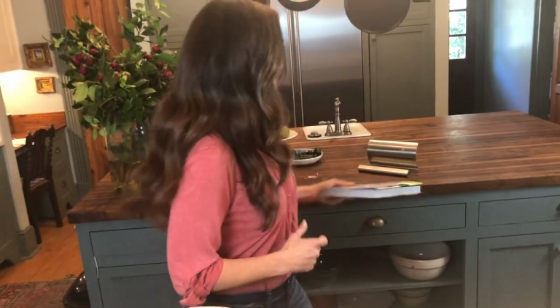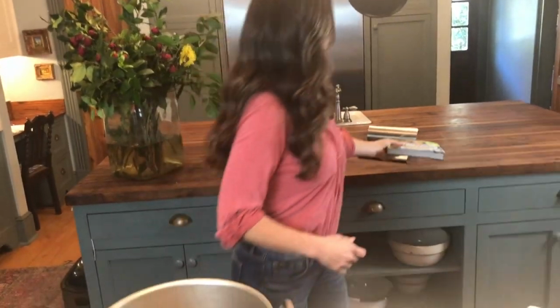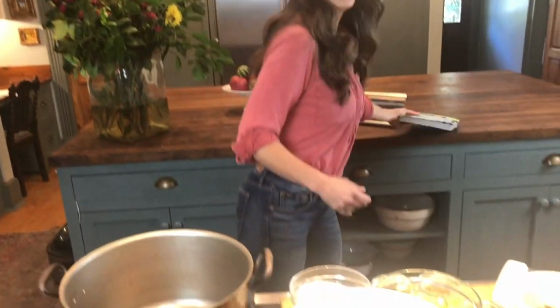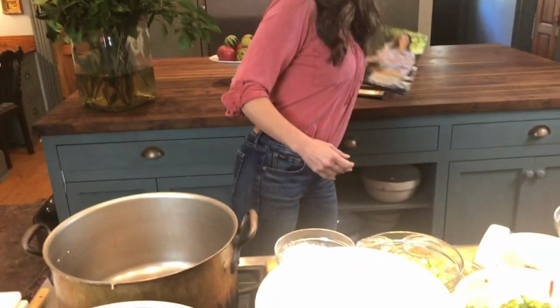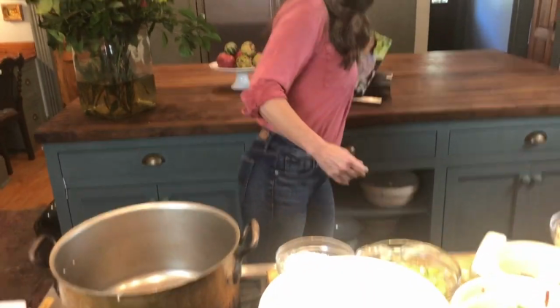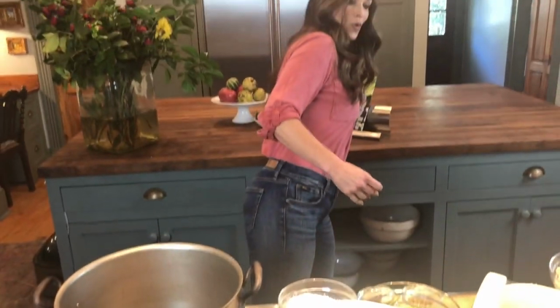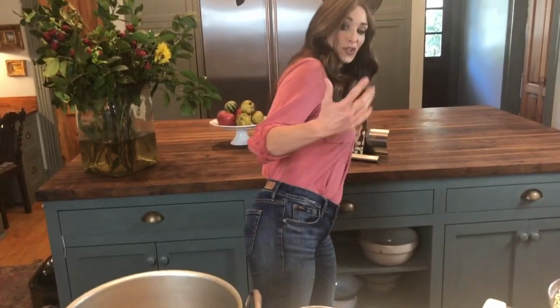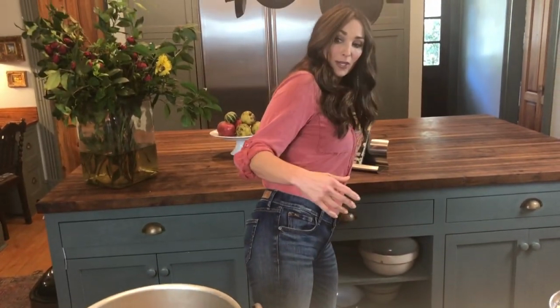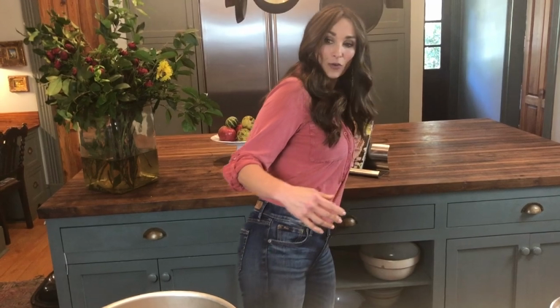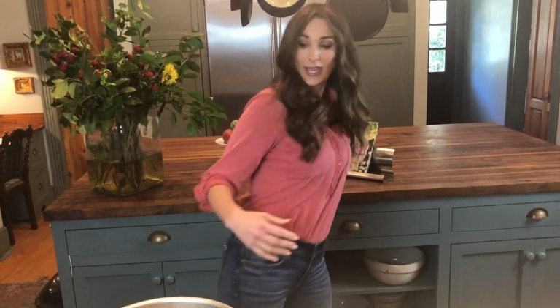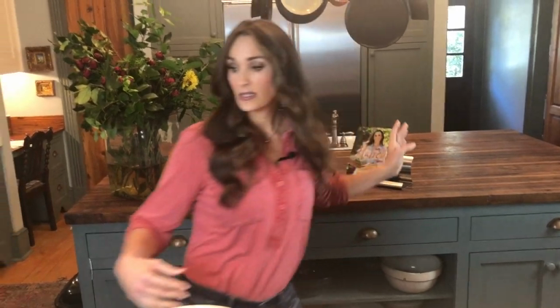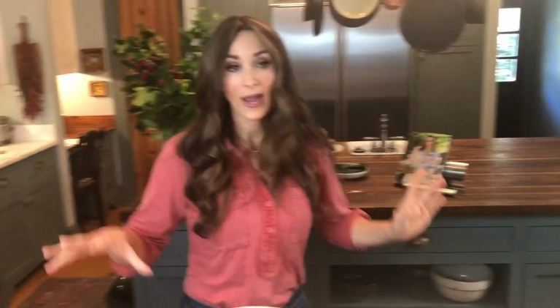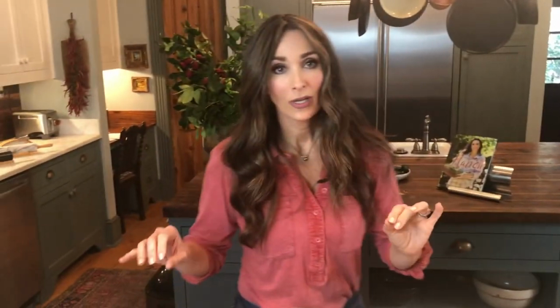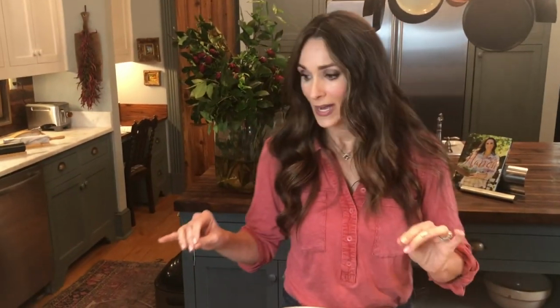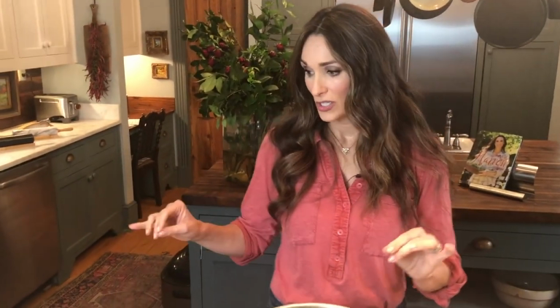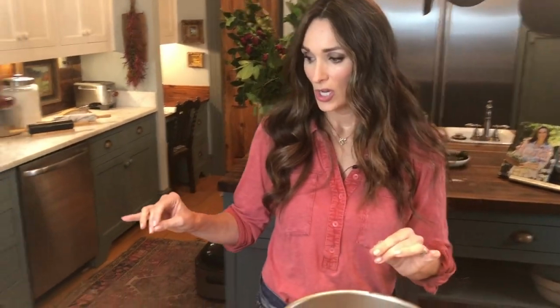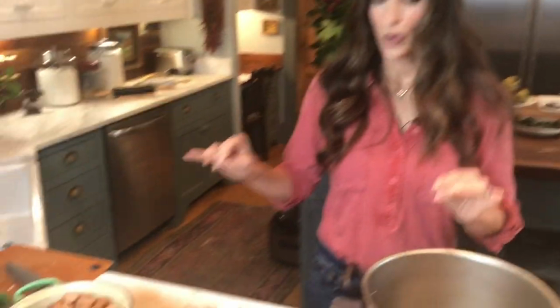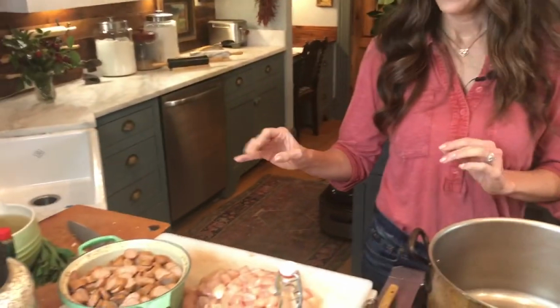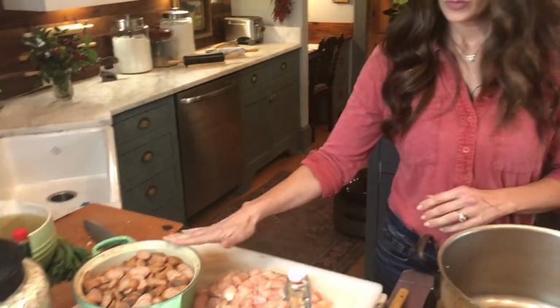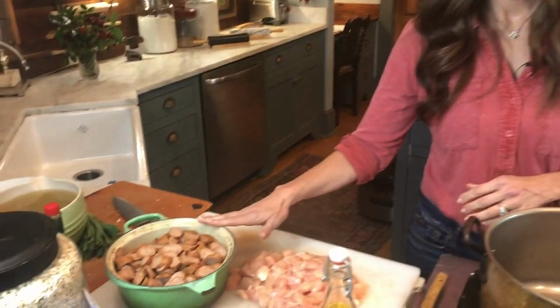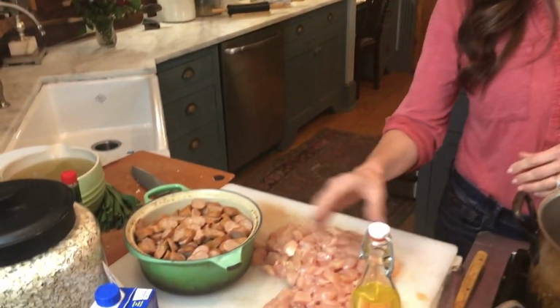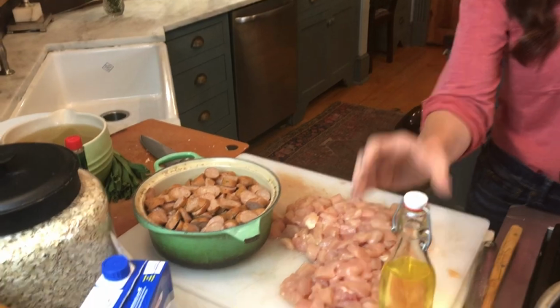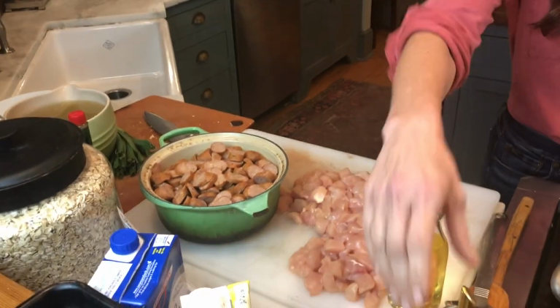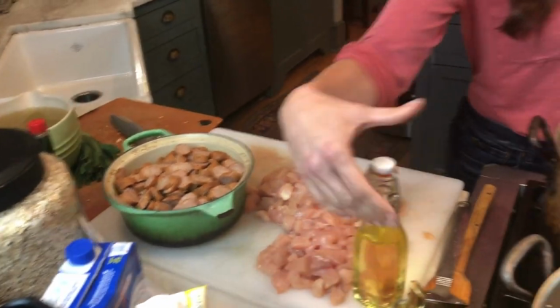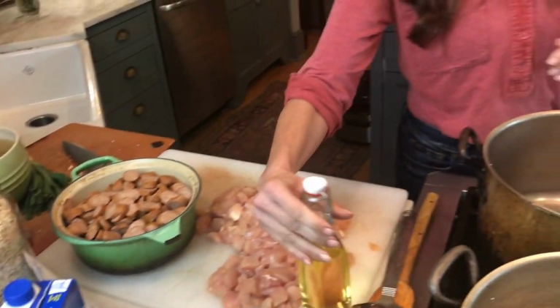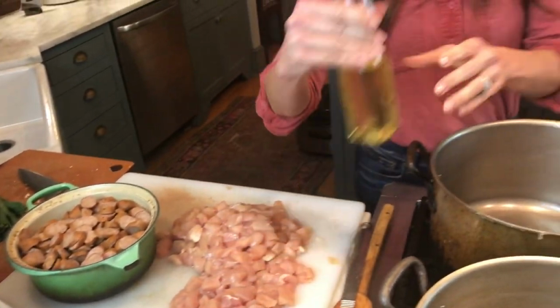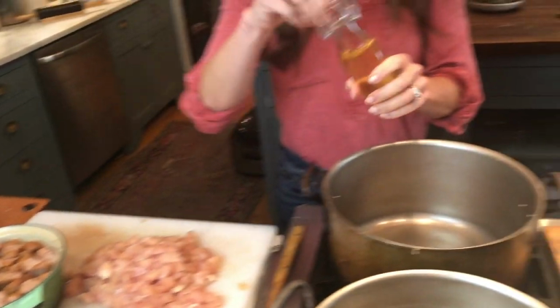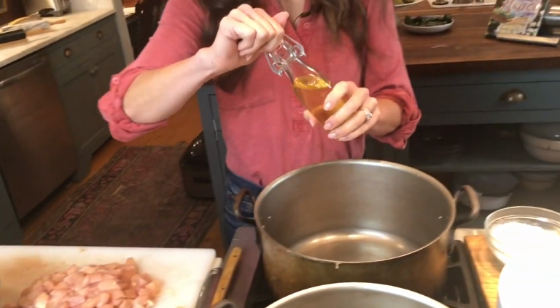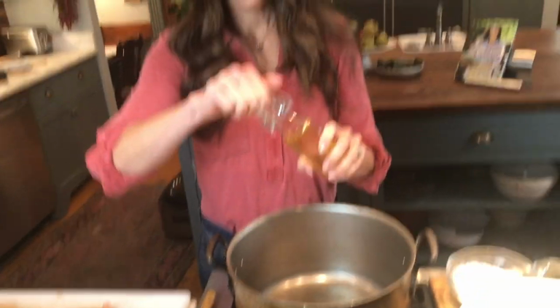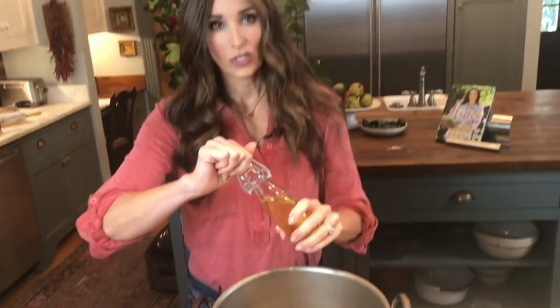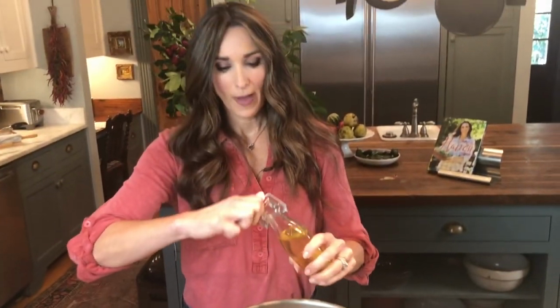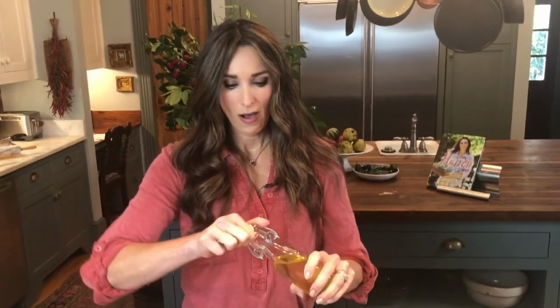I'm going to make it into filet powder by just crushing it up and then it's going to be the thickener for my gumbo. So the first thing I'm going to do is brown my sausage. I have andouille sausage right here and I'm going to add a little bit of oil into my pot.